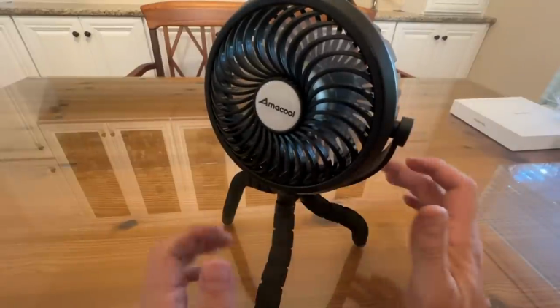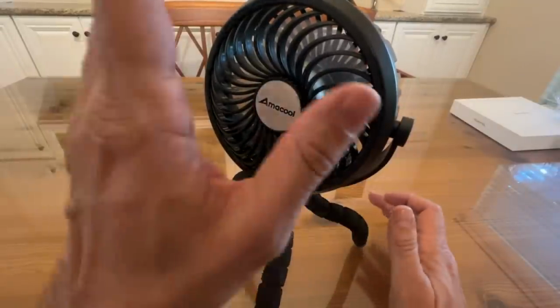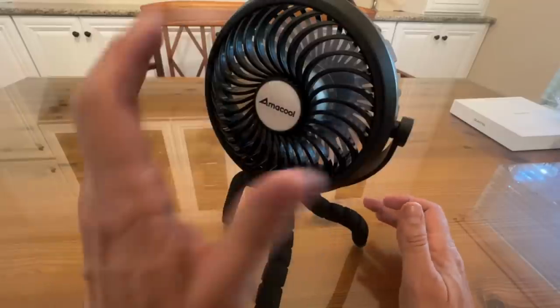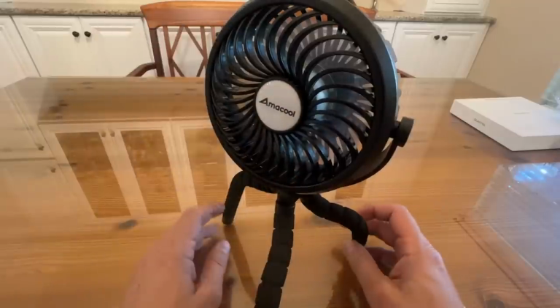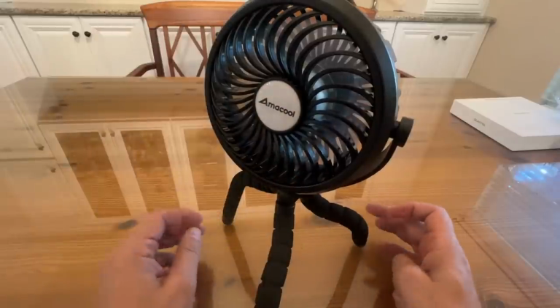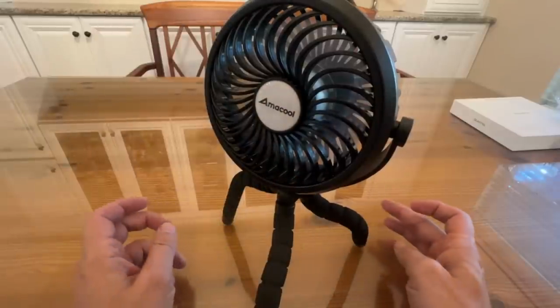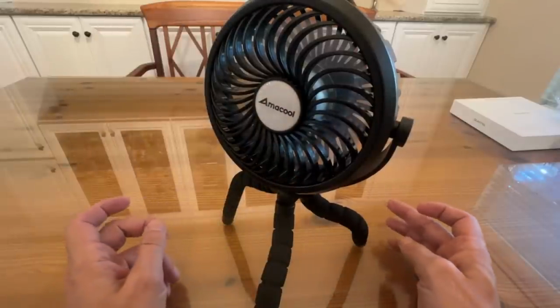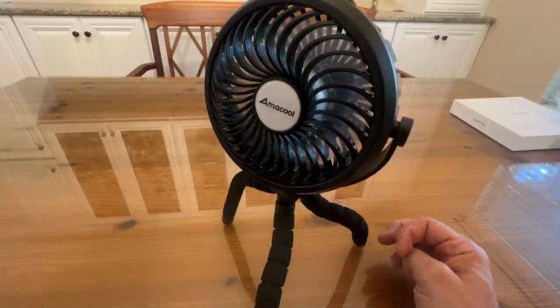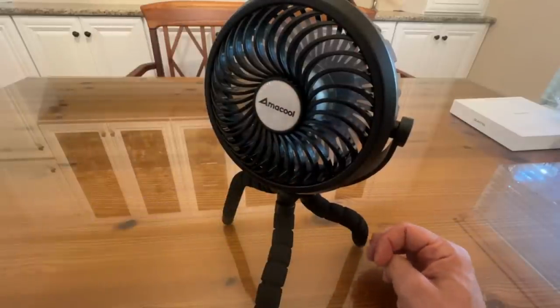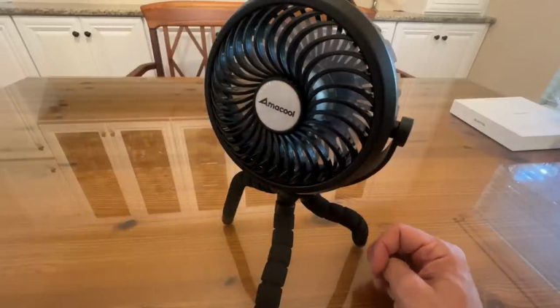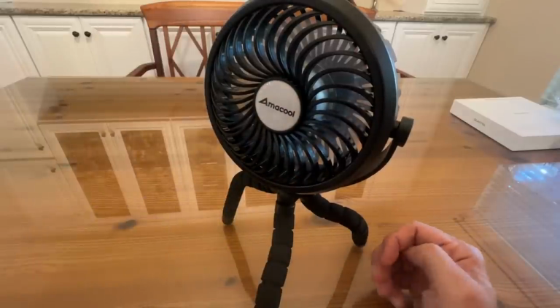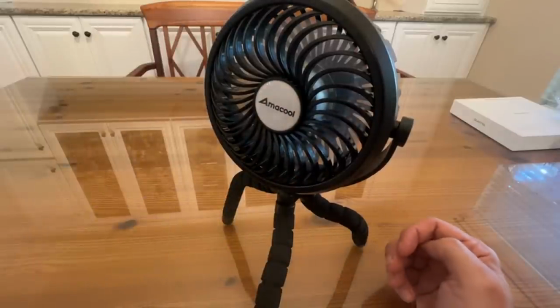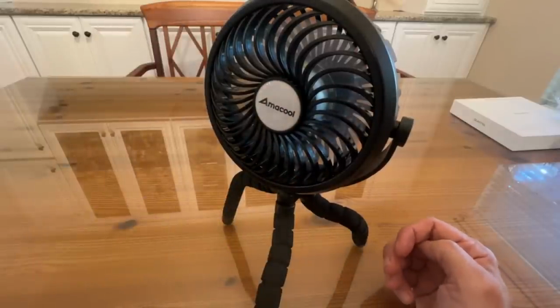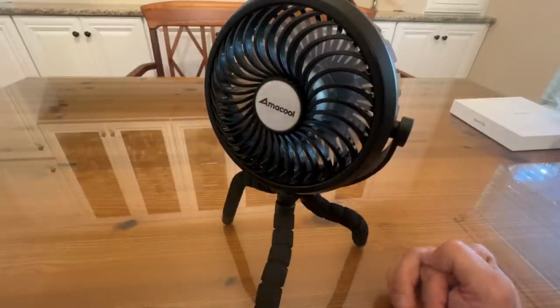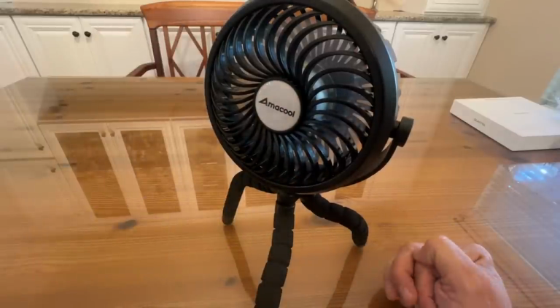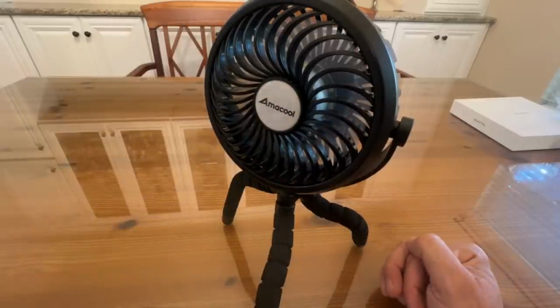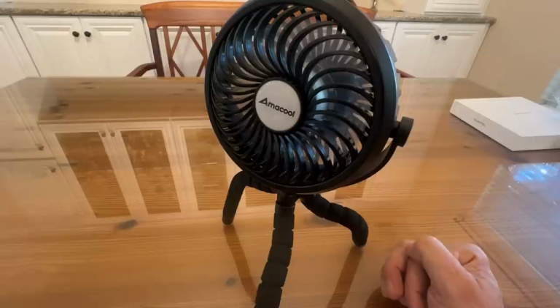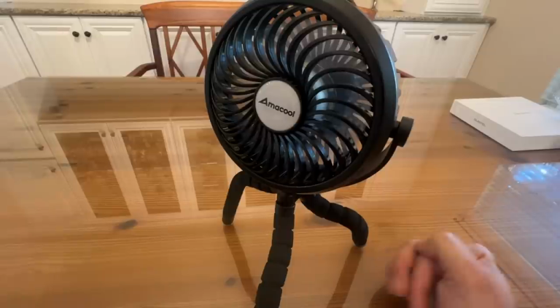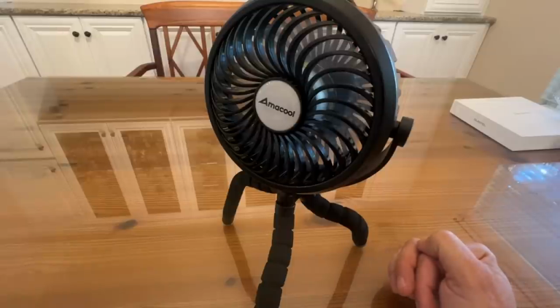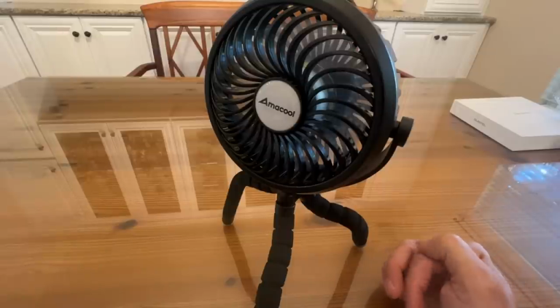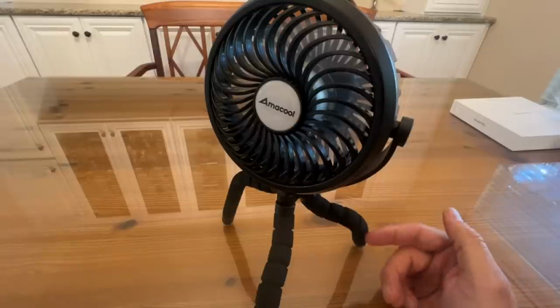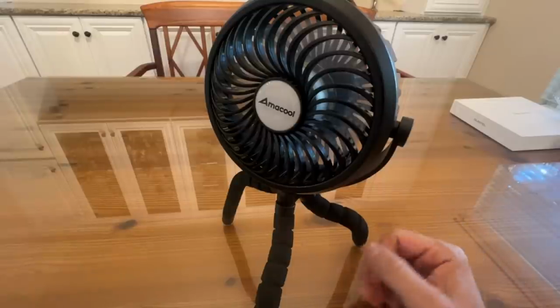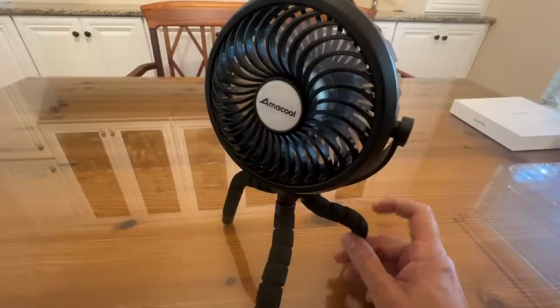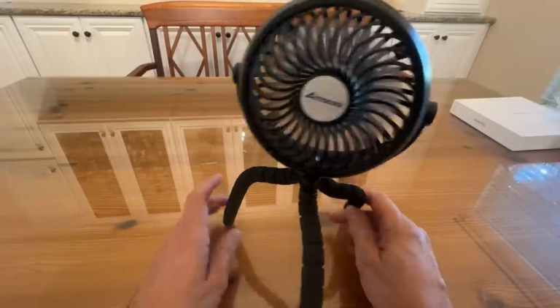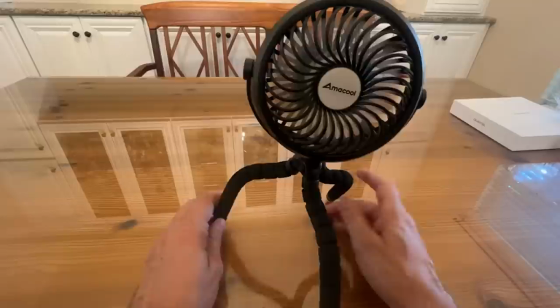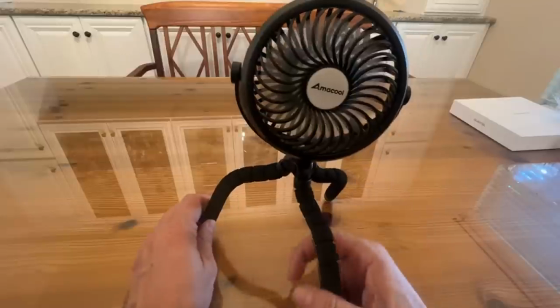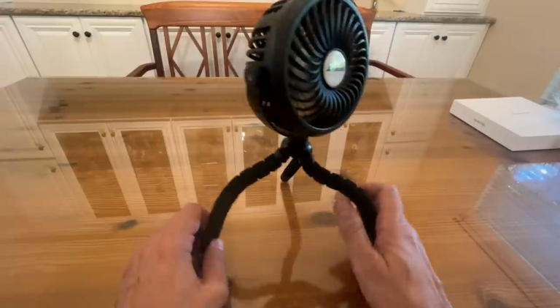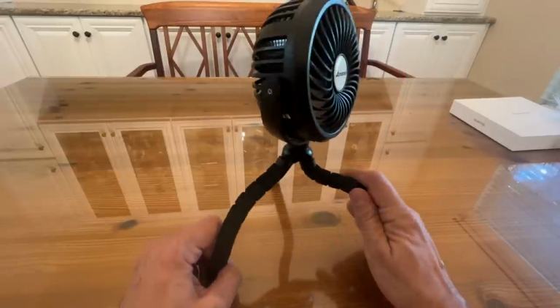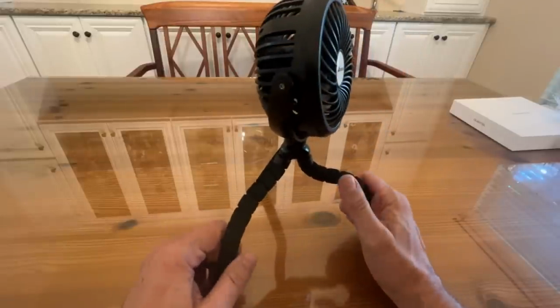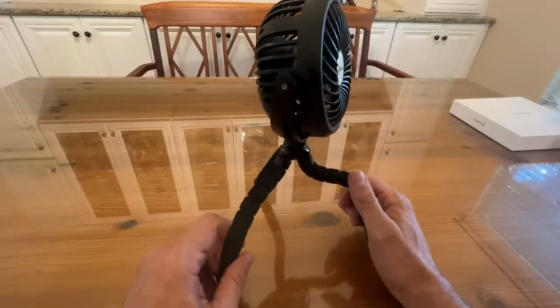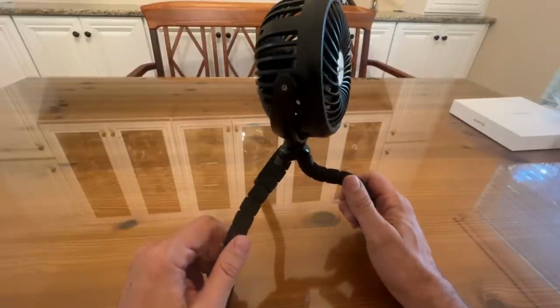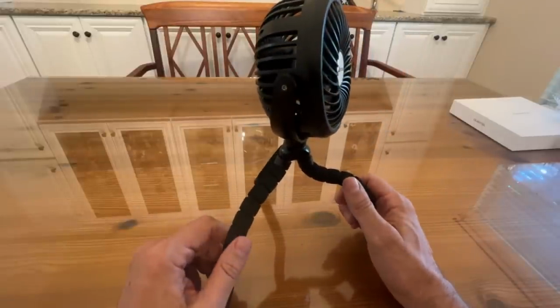This is a perfect little breeze. I'm going to use this in my recording studio because I don't want a lot of extra noise interrupting my recording, but I do want just a little extra fan. And this fan is fantastic.